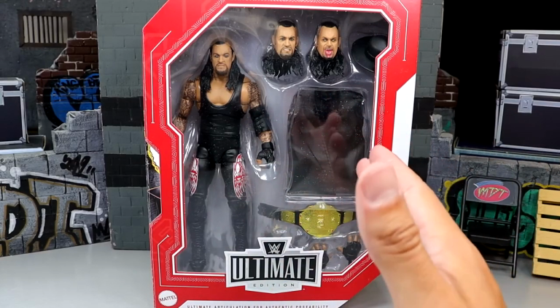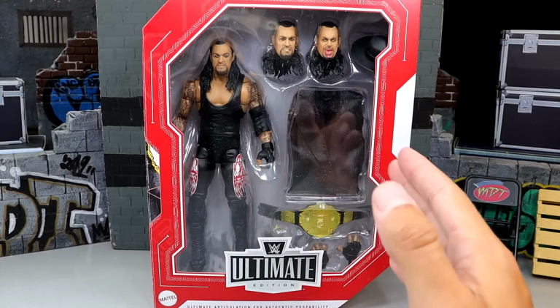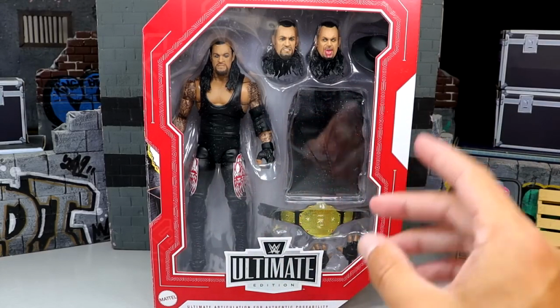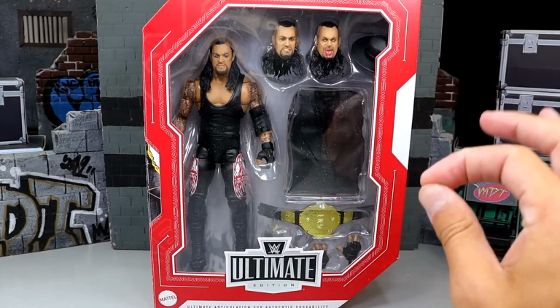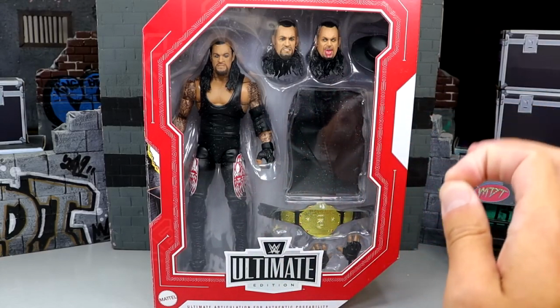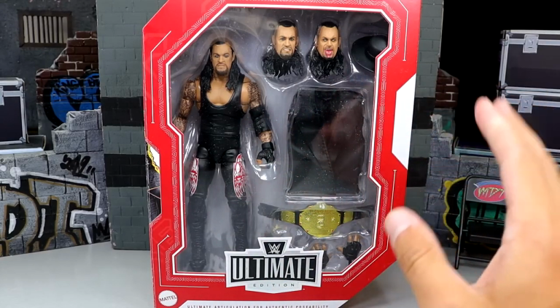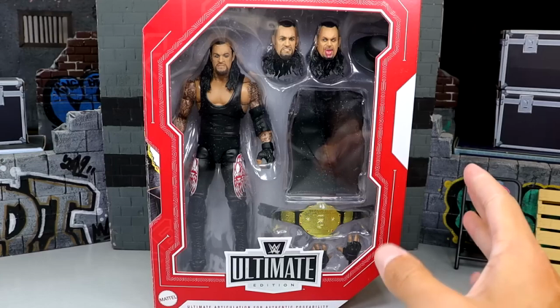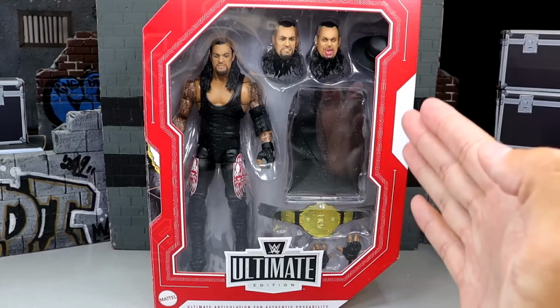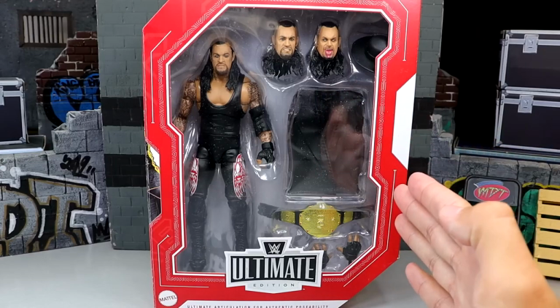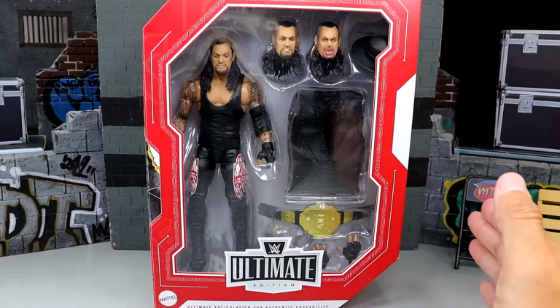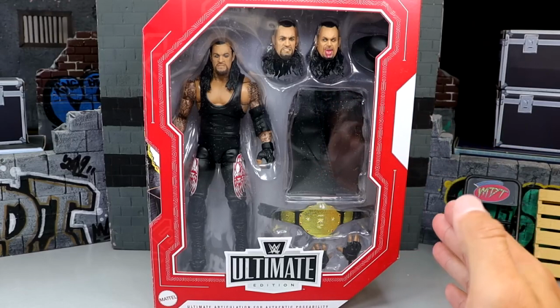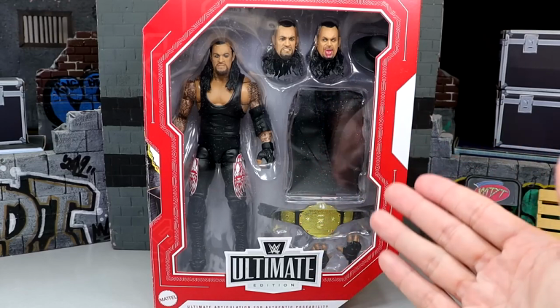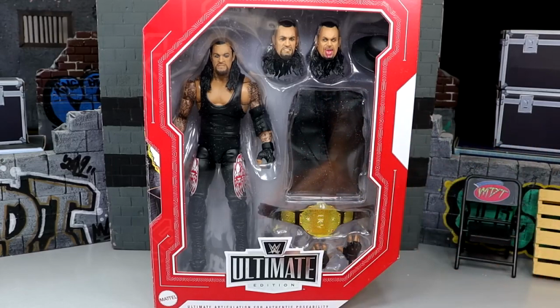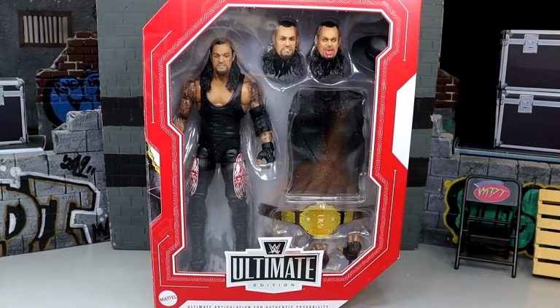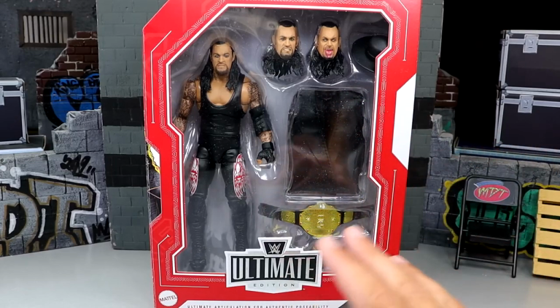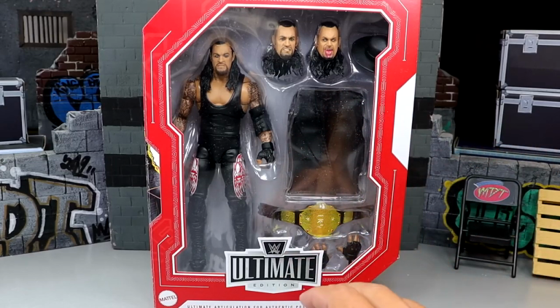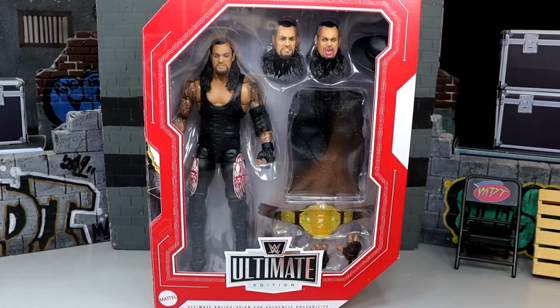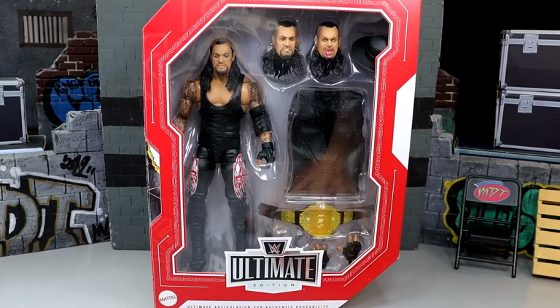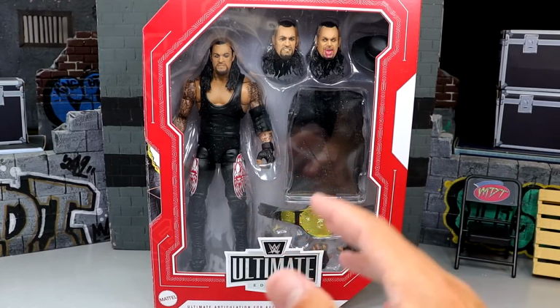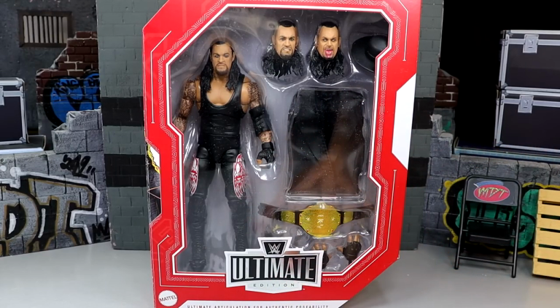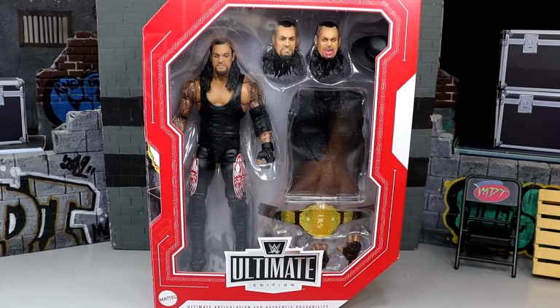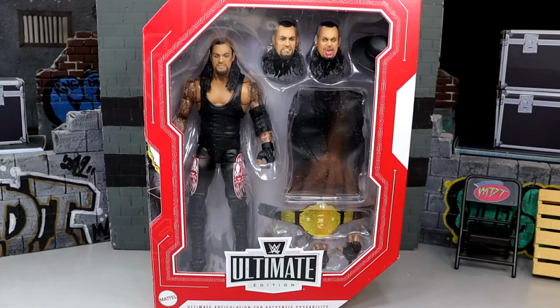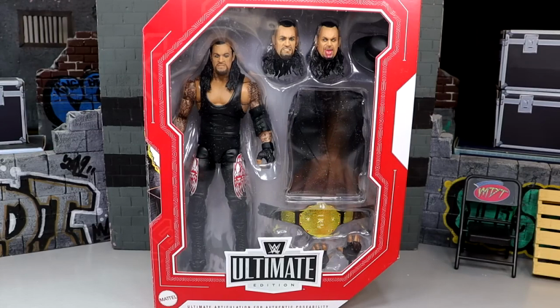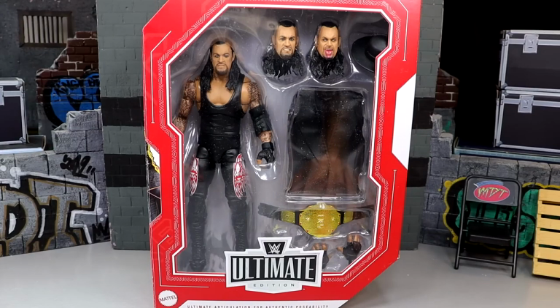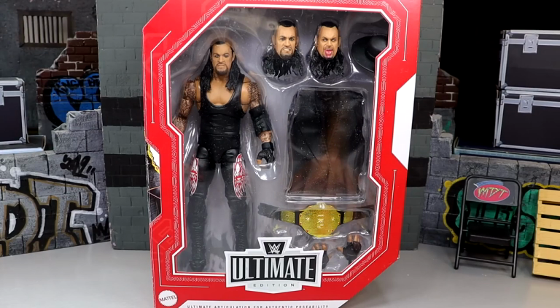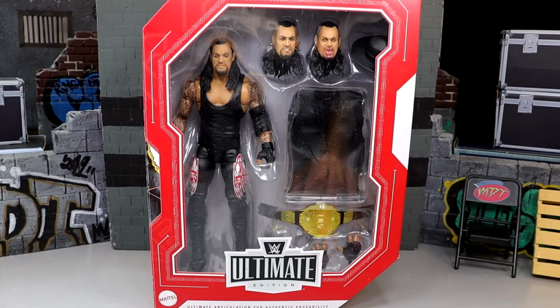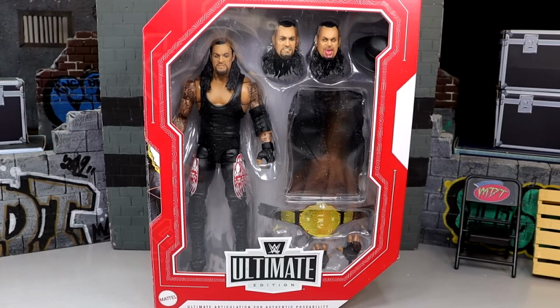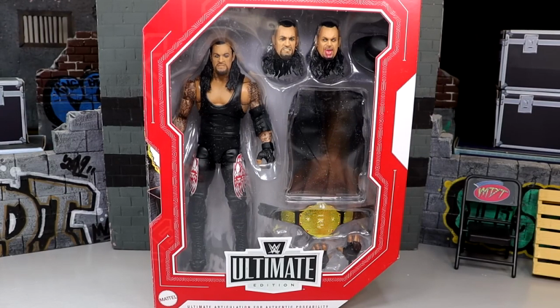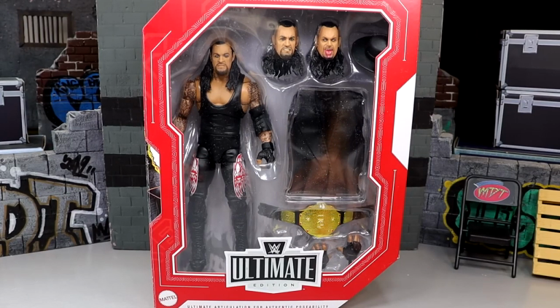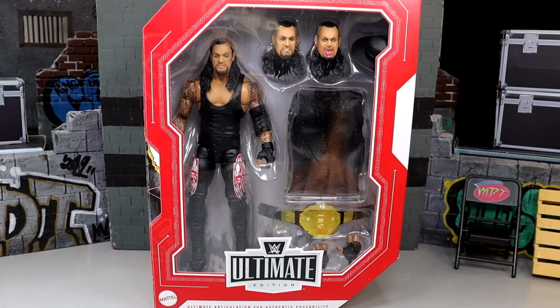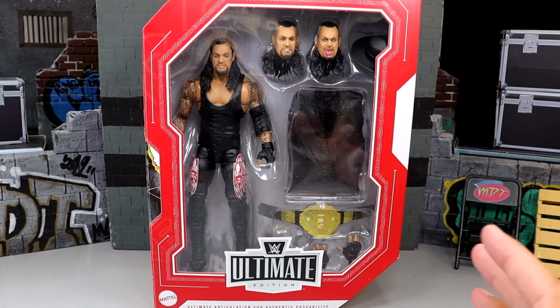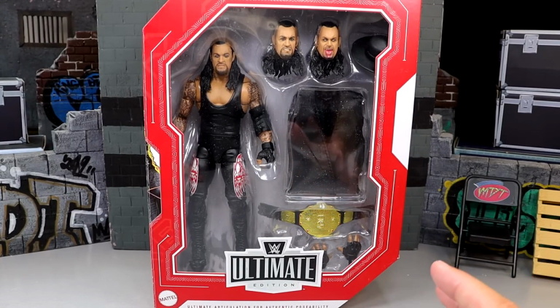I'm actually excited for this Undertaker and I think it could potentially be the greatest Undertaker that Mattel's ever produced. We're going to find that out today as we do some comparisons and dive into it. I'll give you guys everything — all the lore — get into some figure photography at the end, and you can decide what you think of the figure.